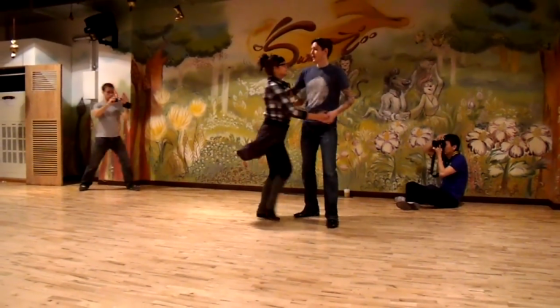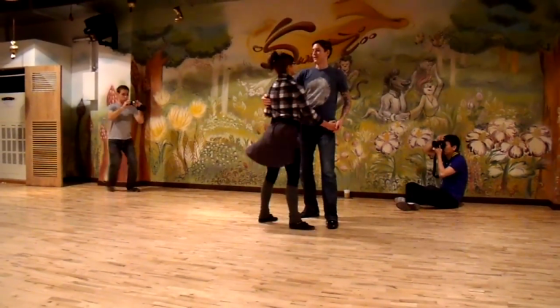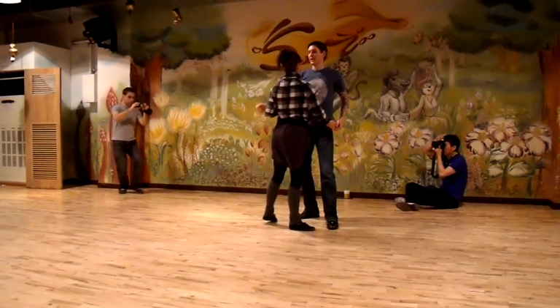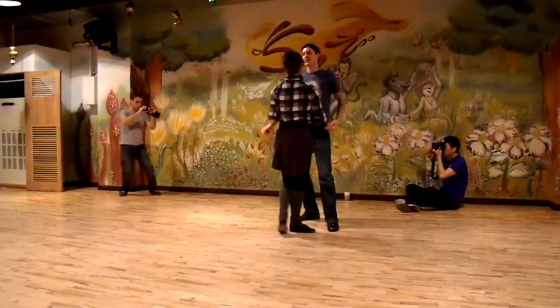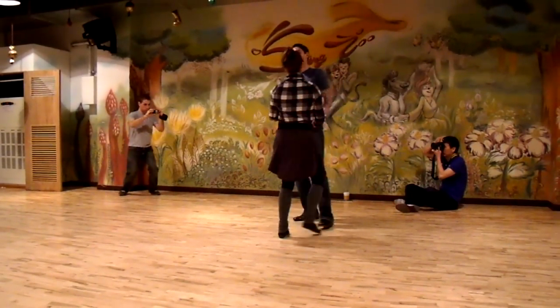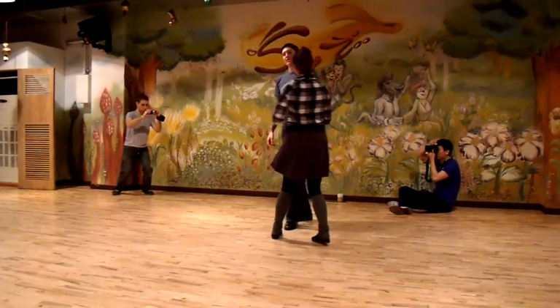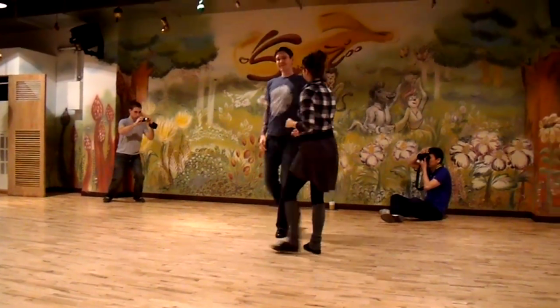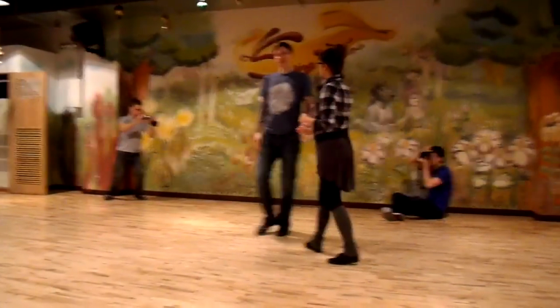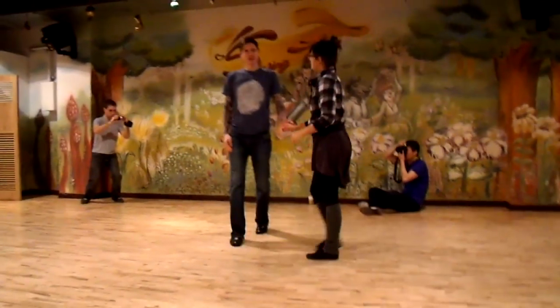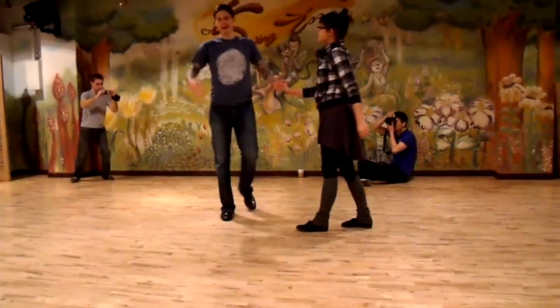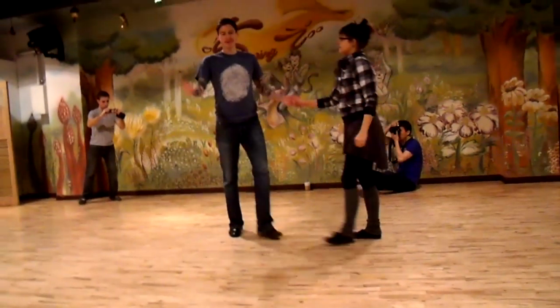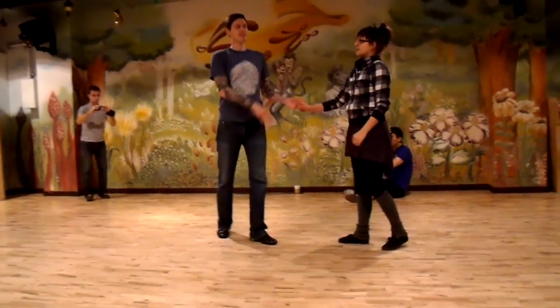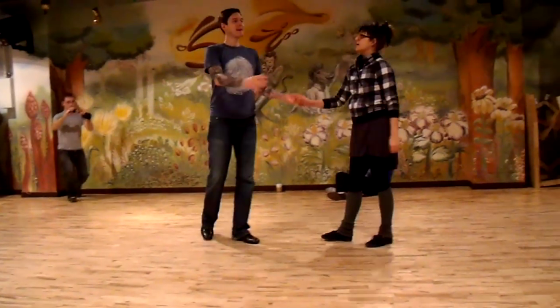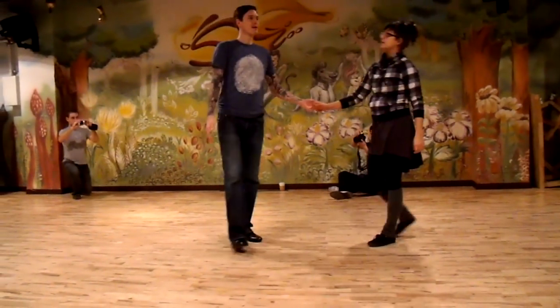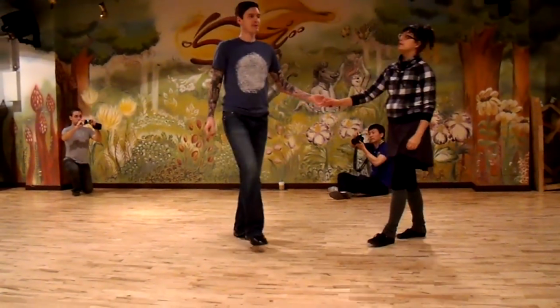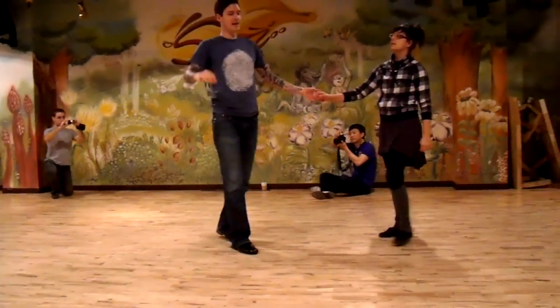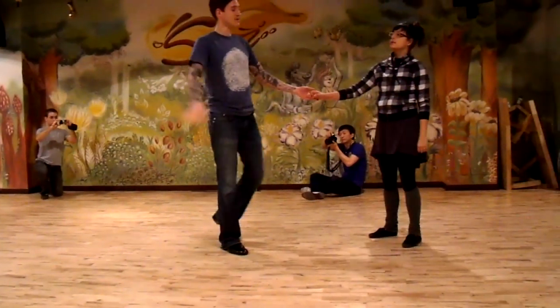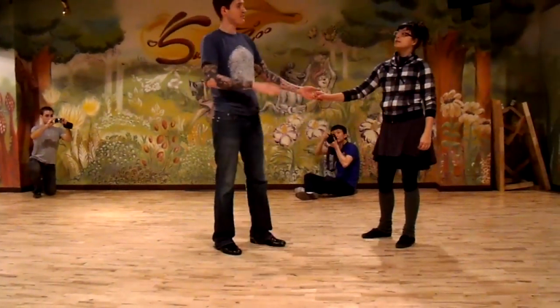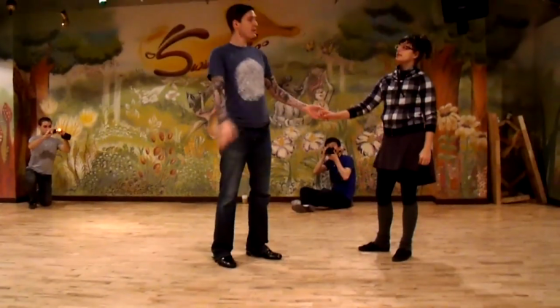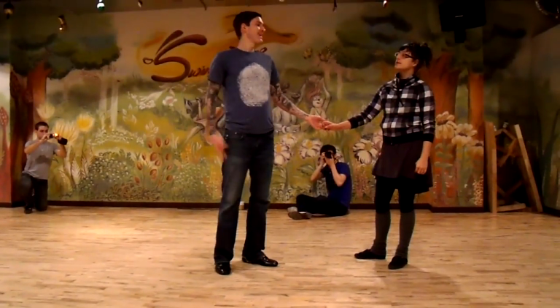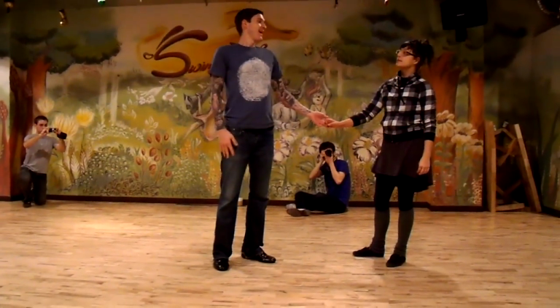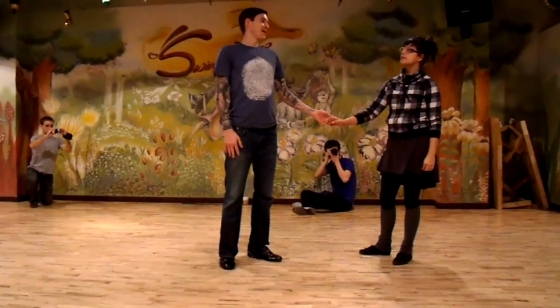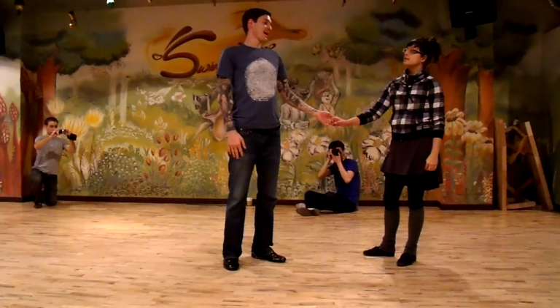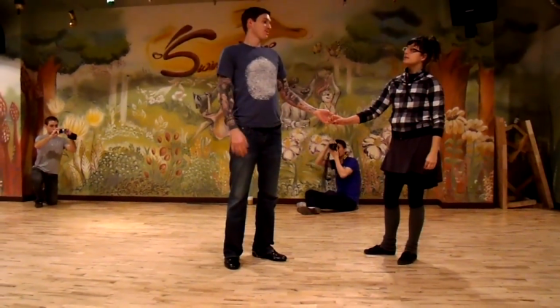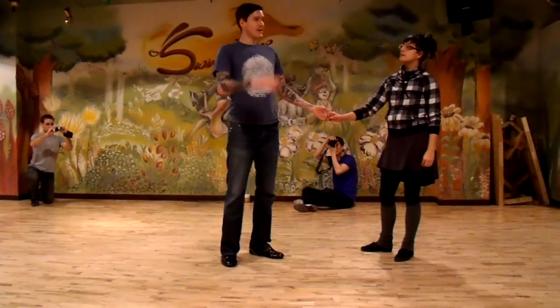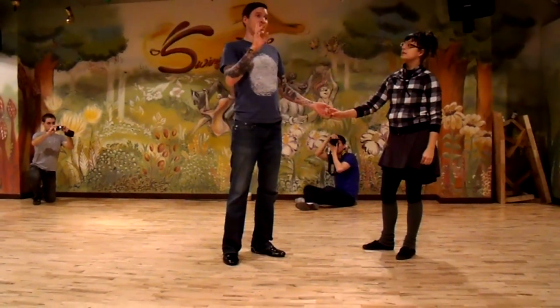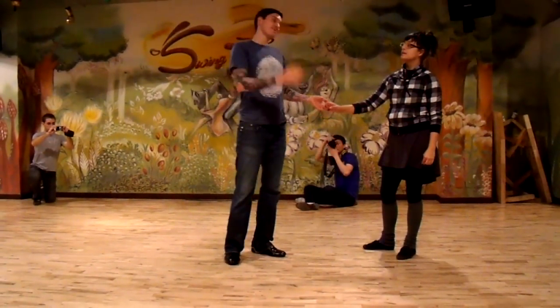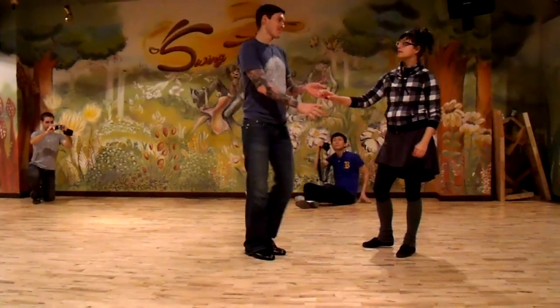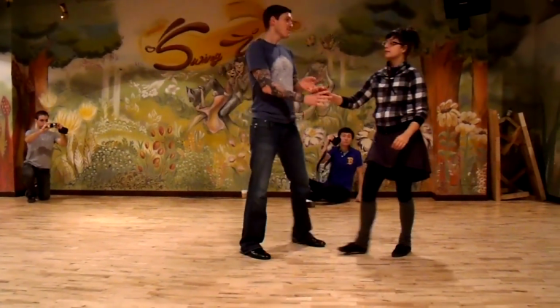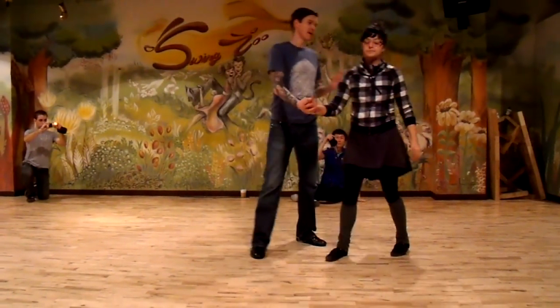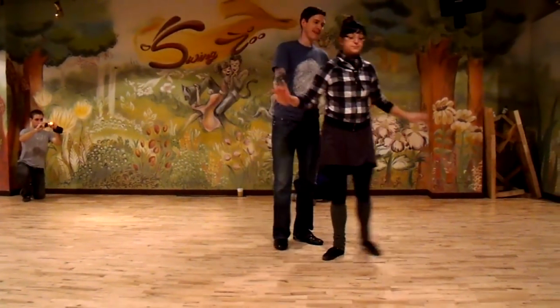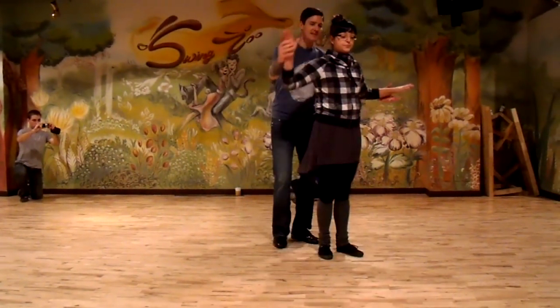And then we had our jam class. We talked about taking up the space, really using the floor. We had one jam sort of move.